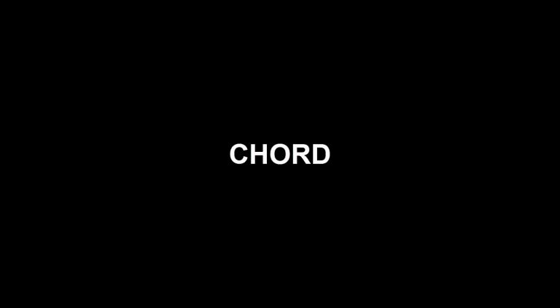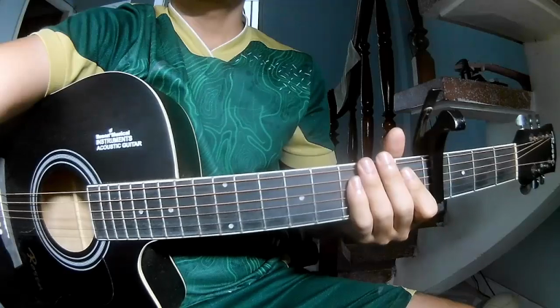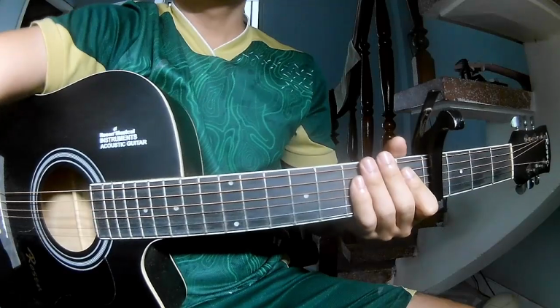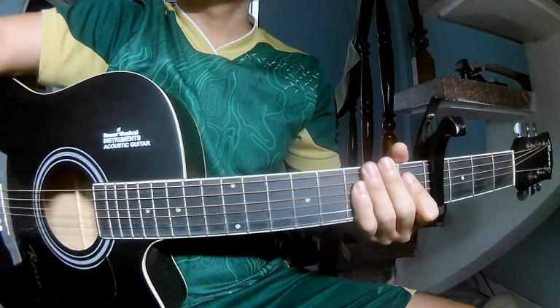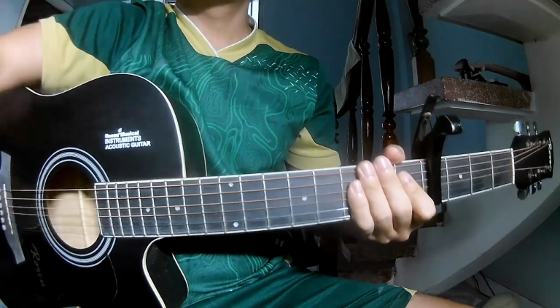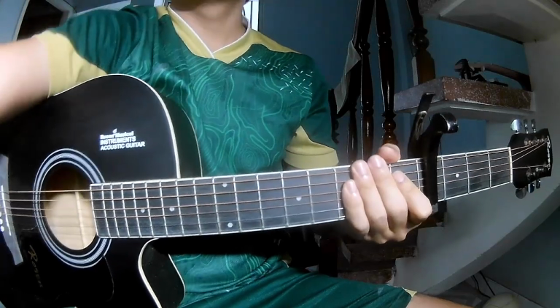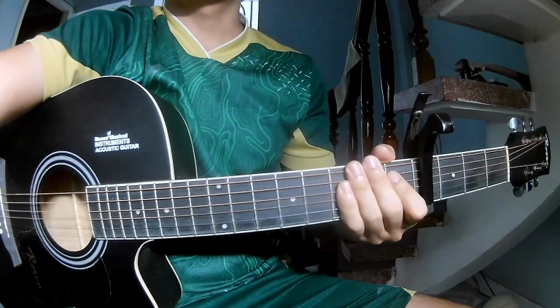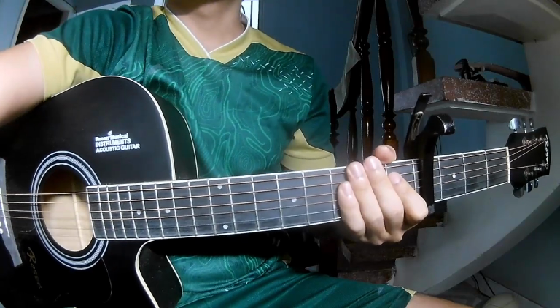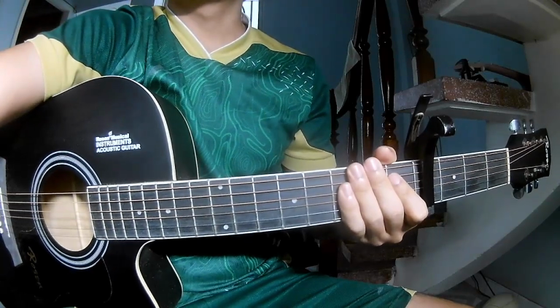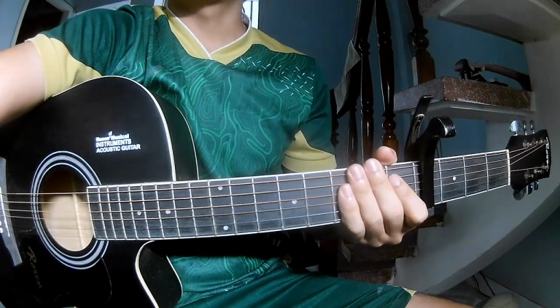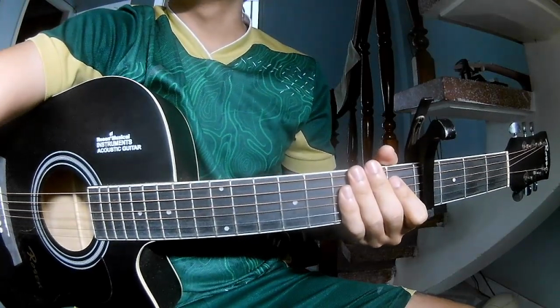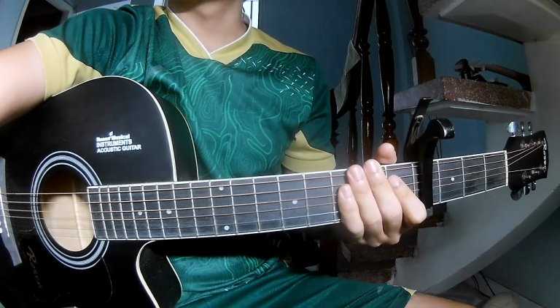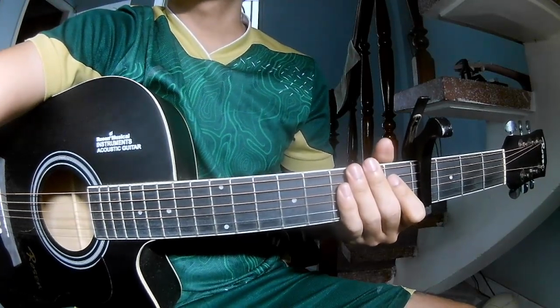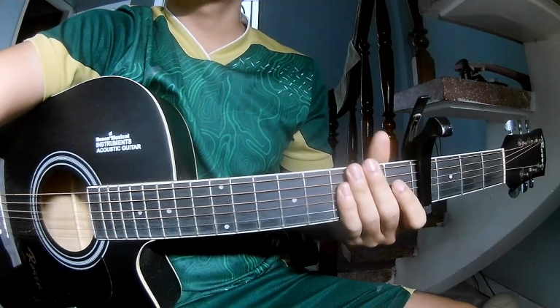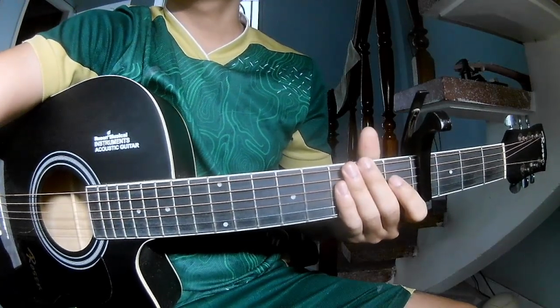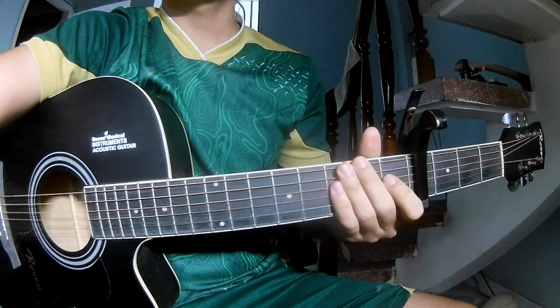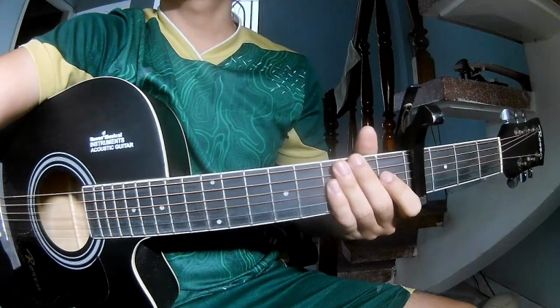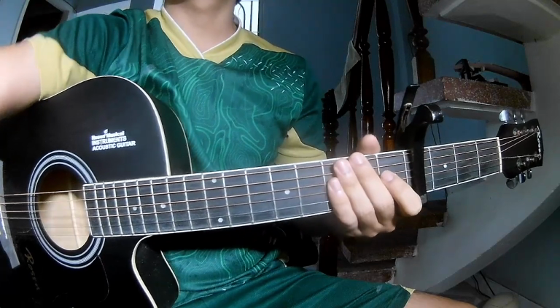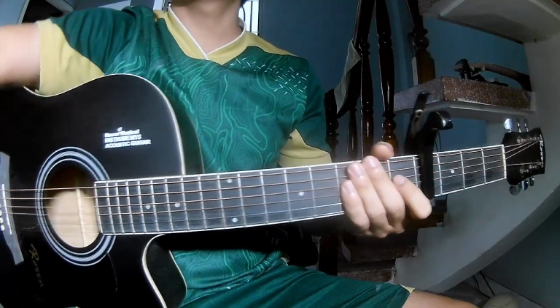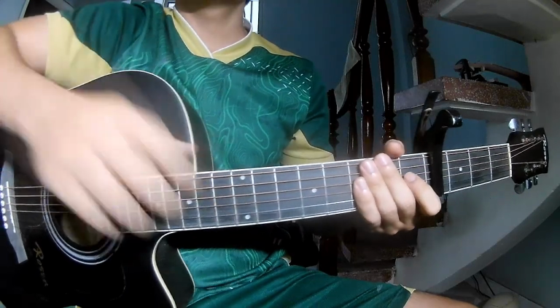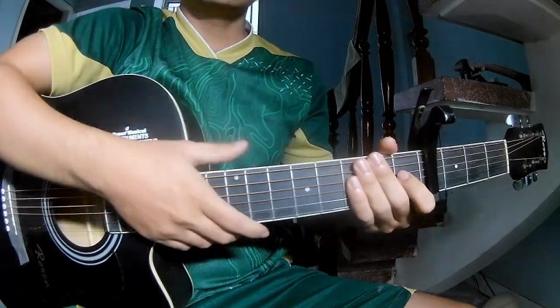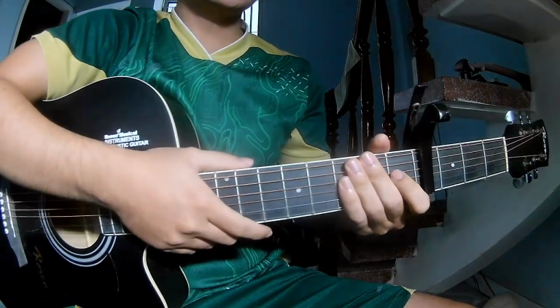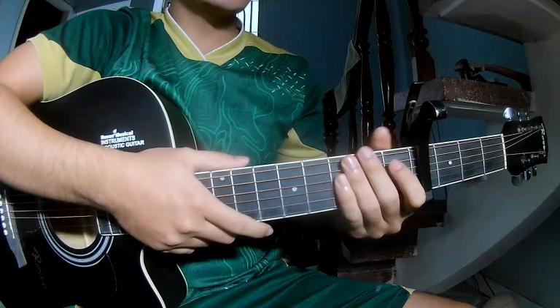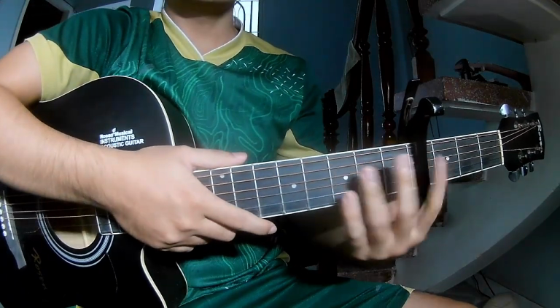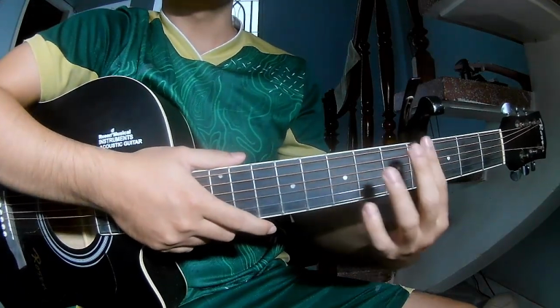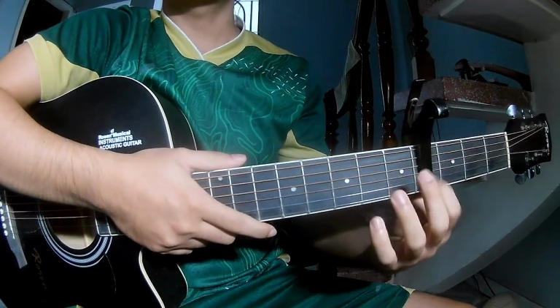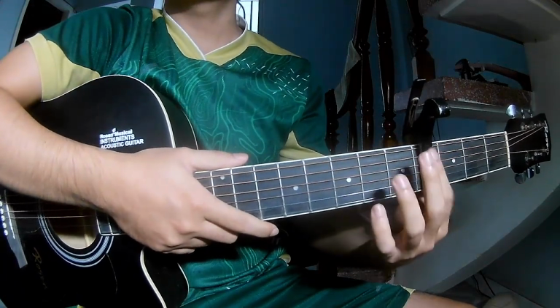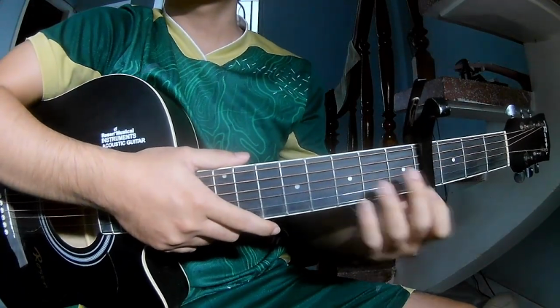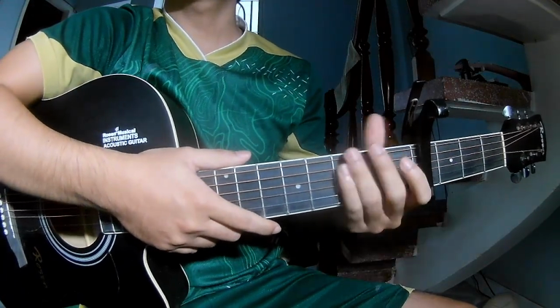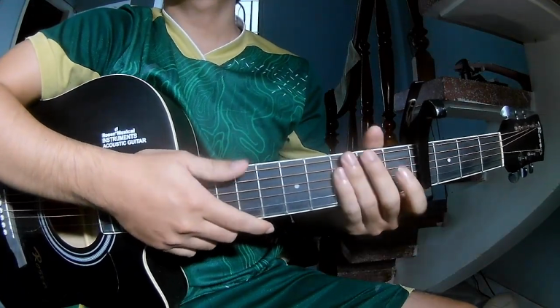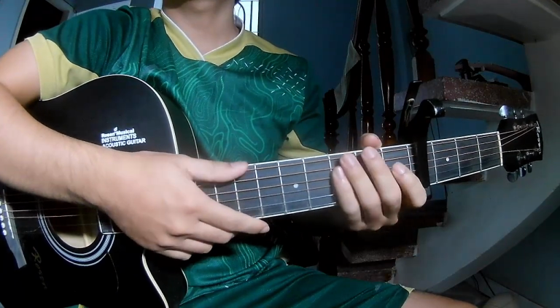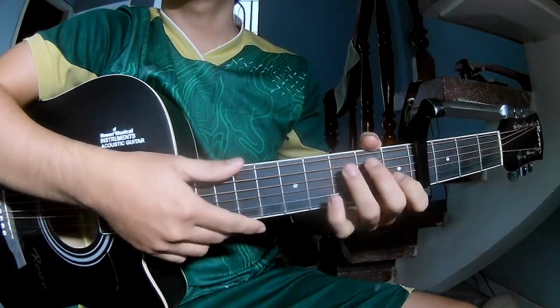Hi everyone, today we'll share how to play Guitar 'Lights' by Alicia Keys. First, to see the chords in the 4 frames, they call the song A.